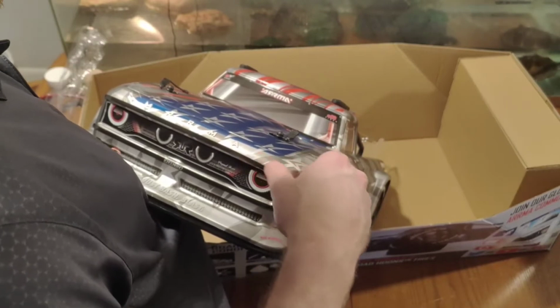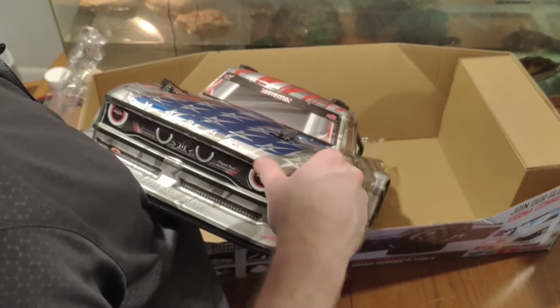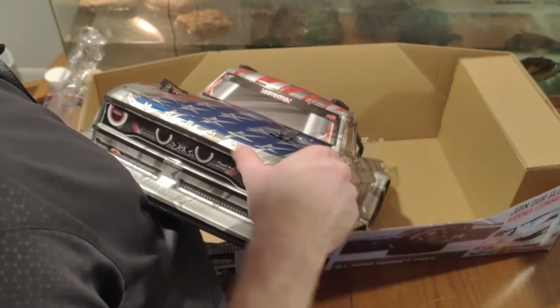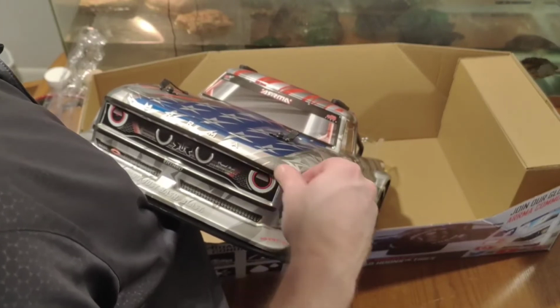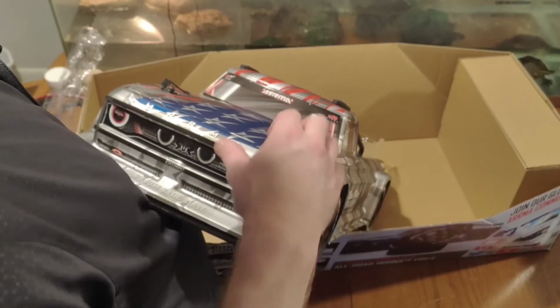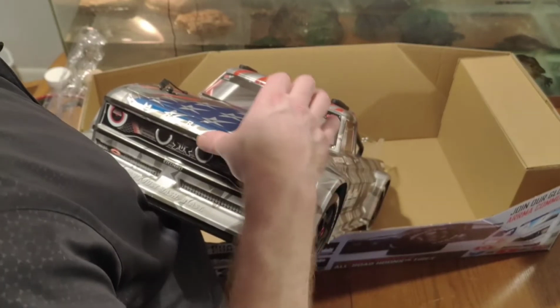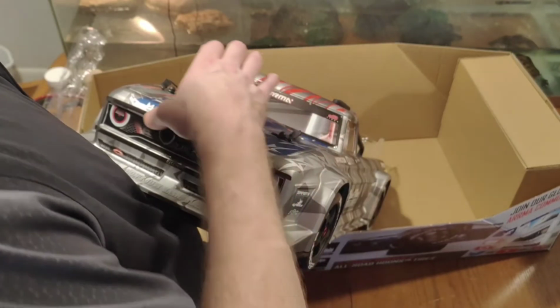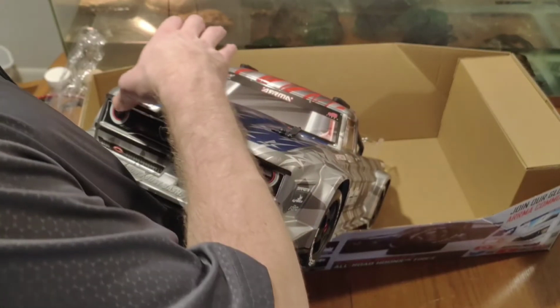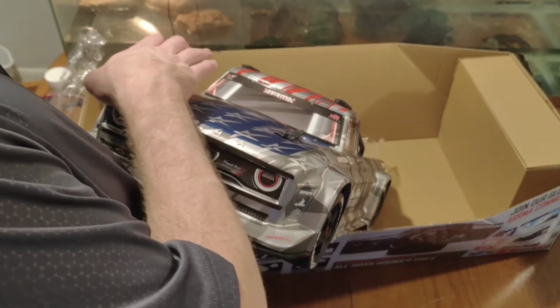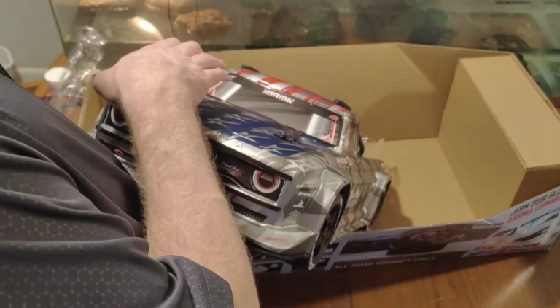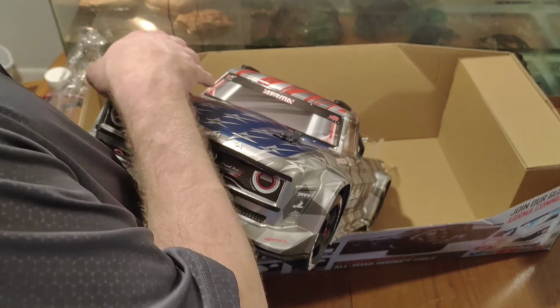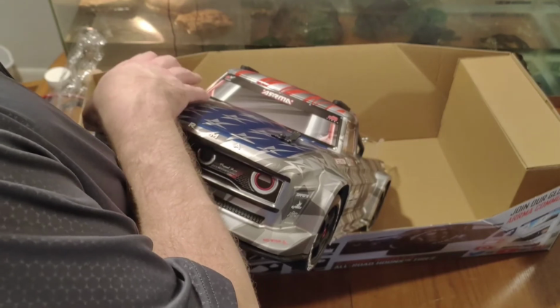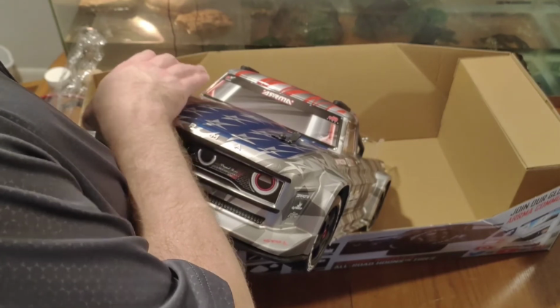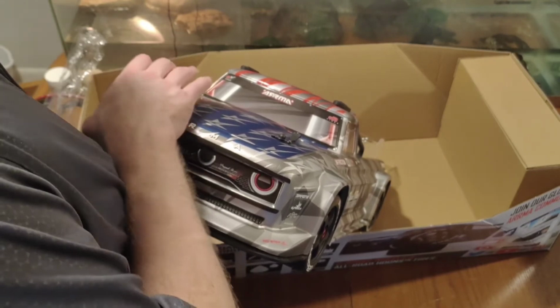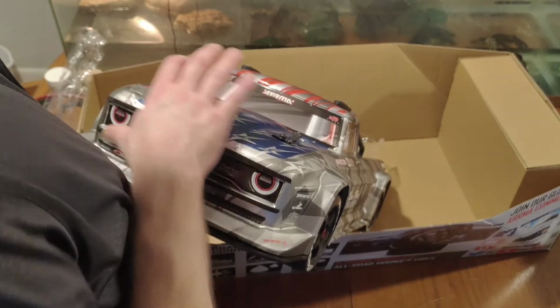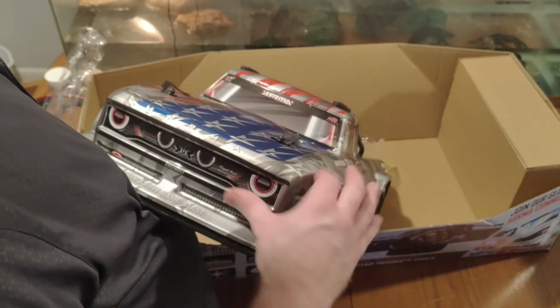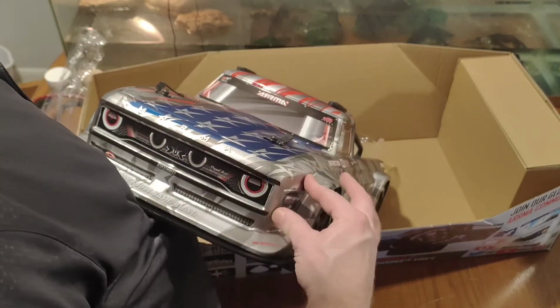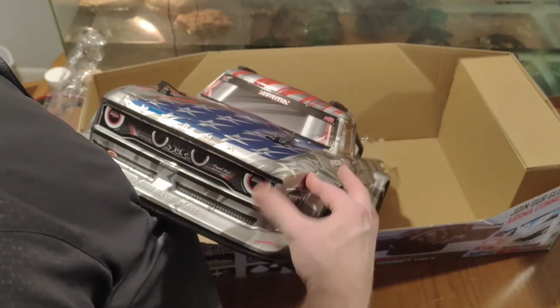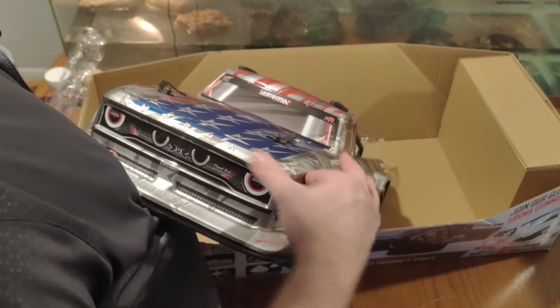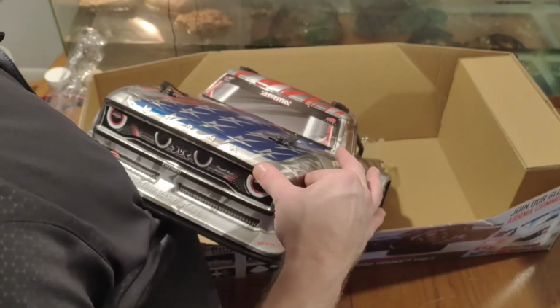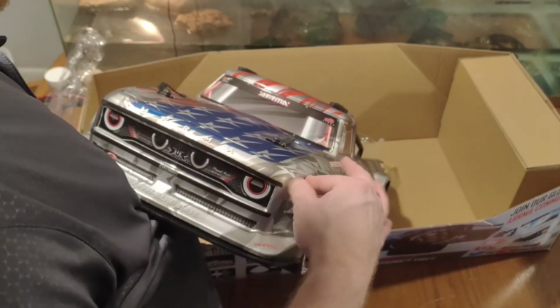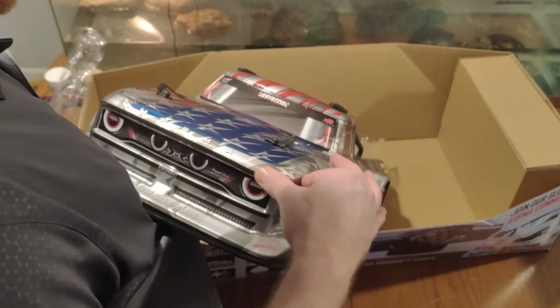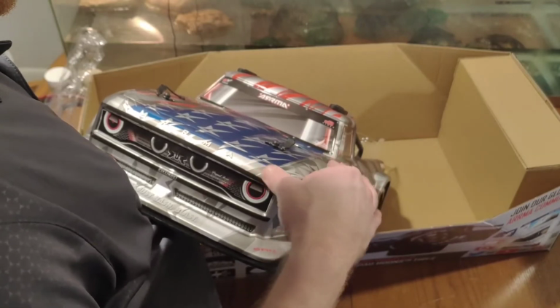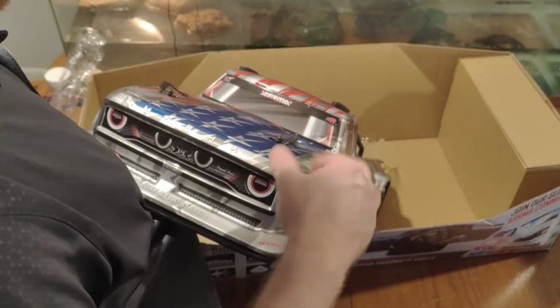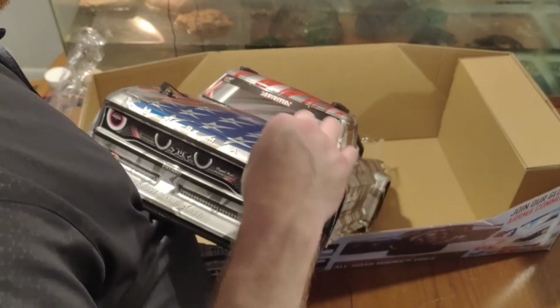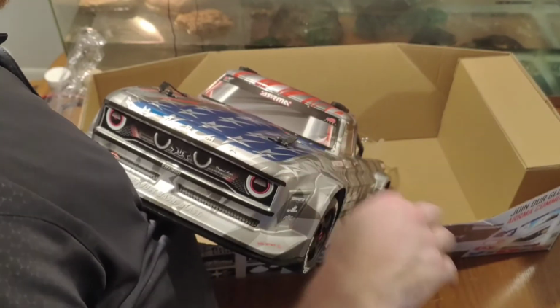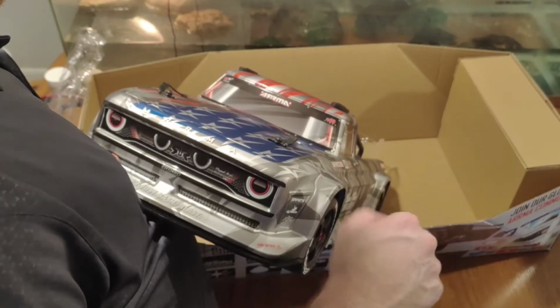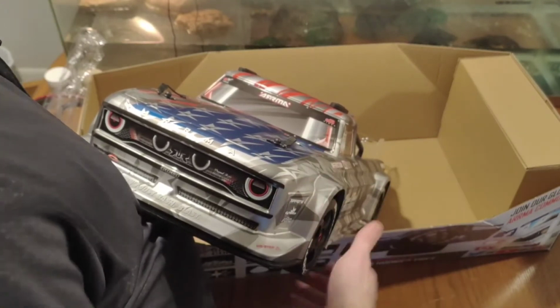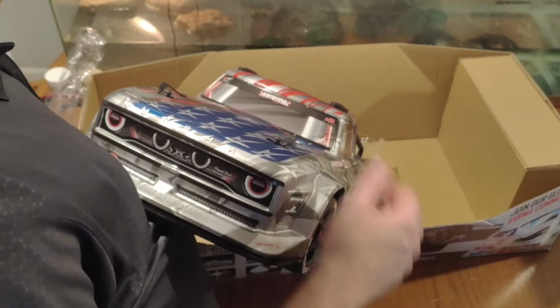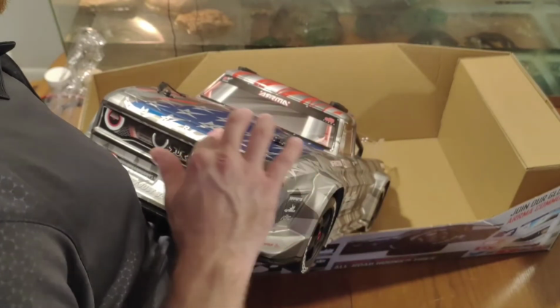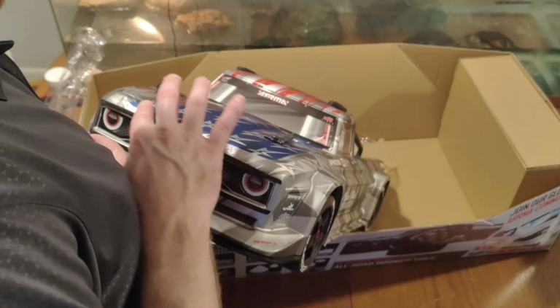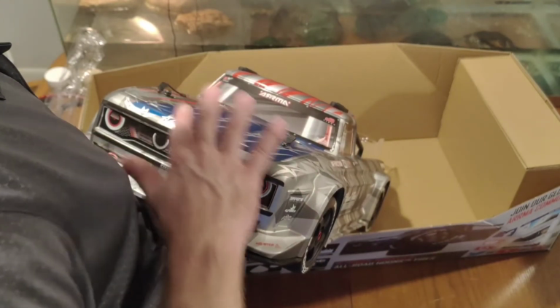One thing they don't tell you at first is that in order to use the smart battery feature you have to have the smart batteries. Those were a little more pricey than I first intended, but it's okay.